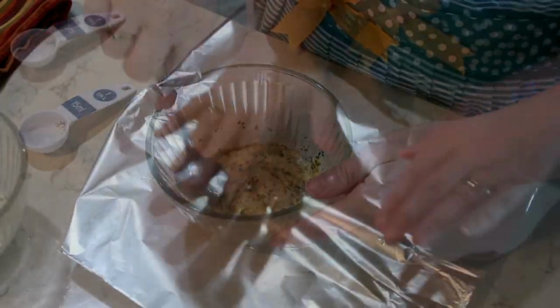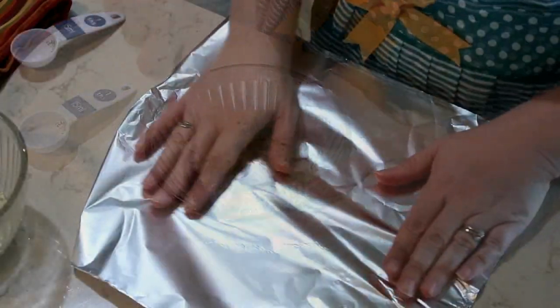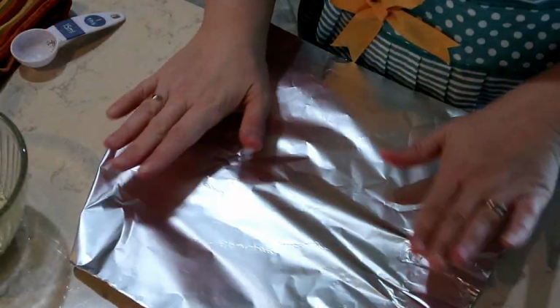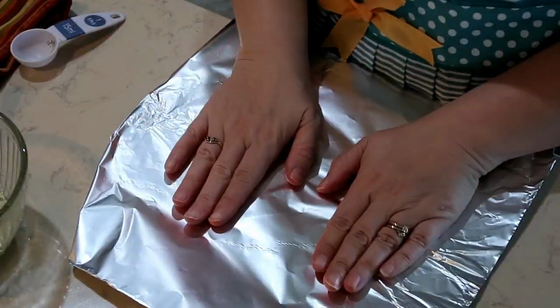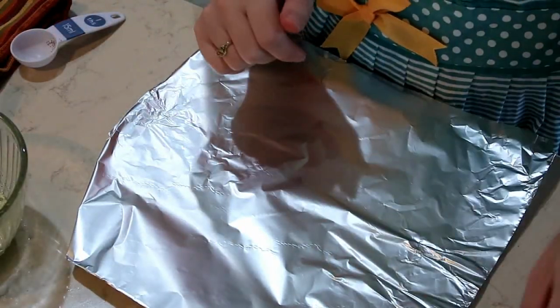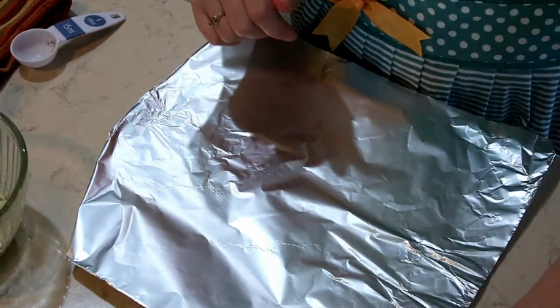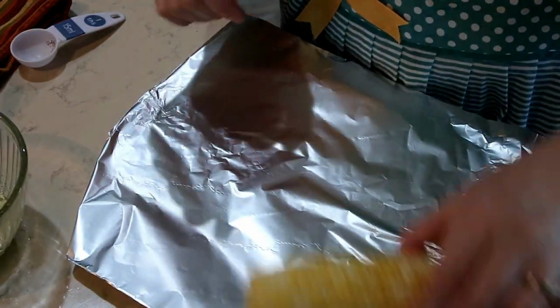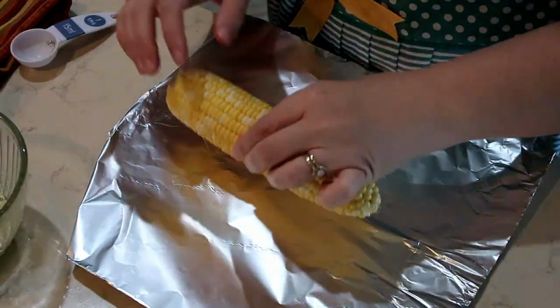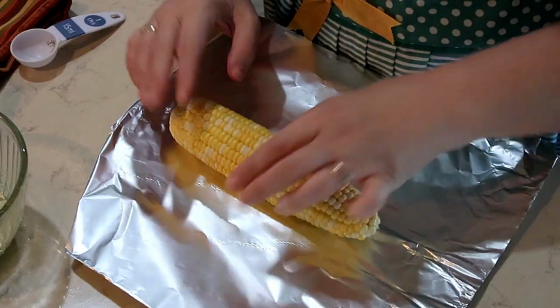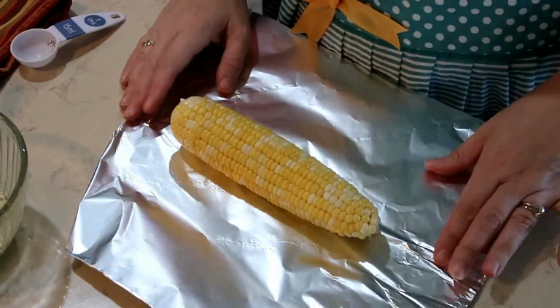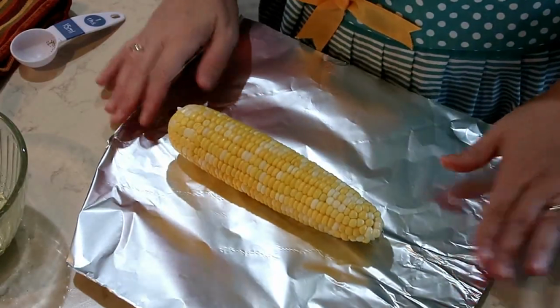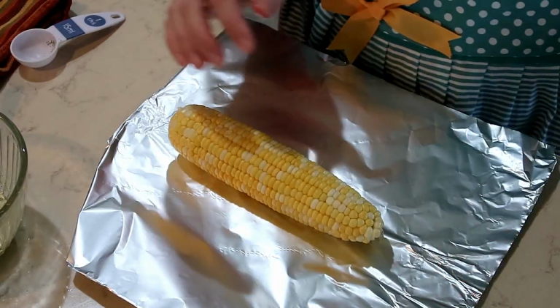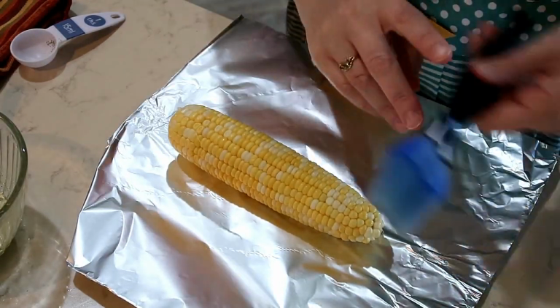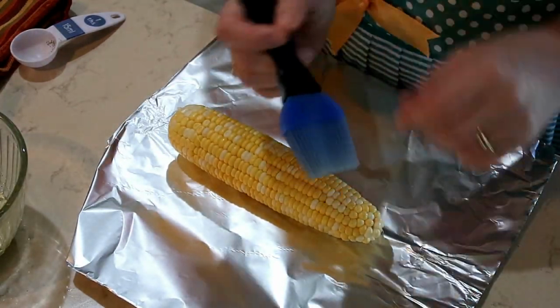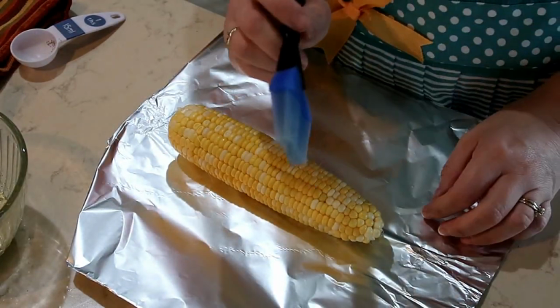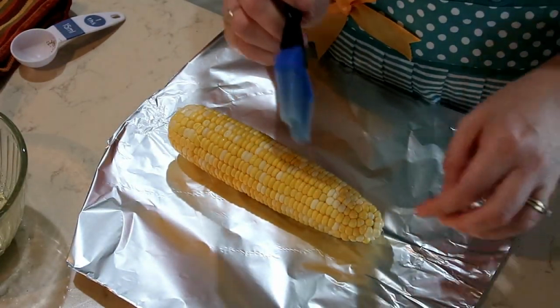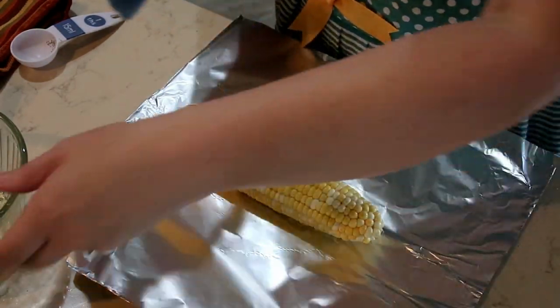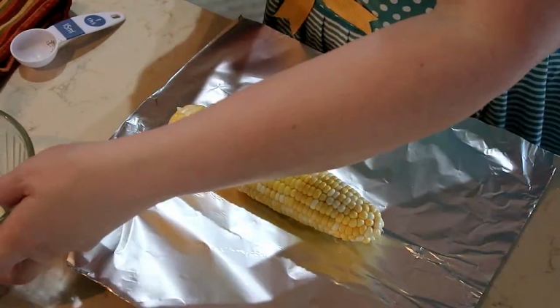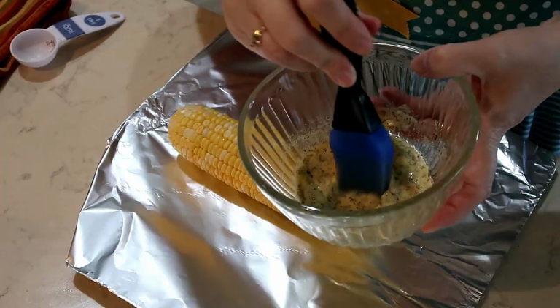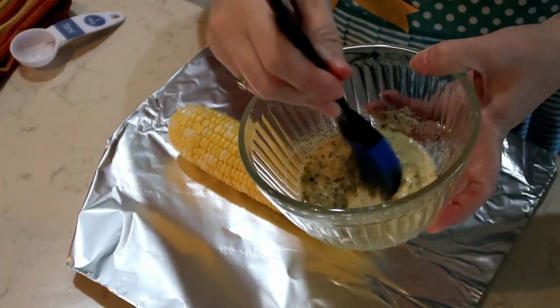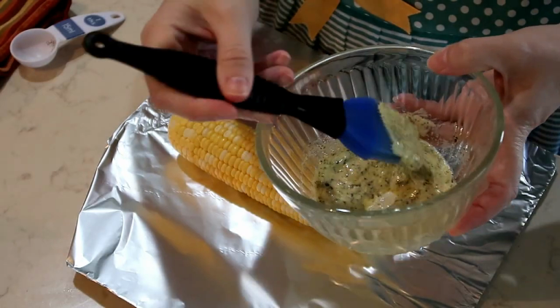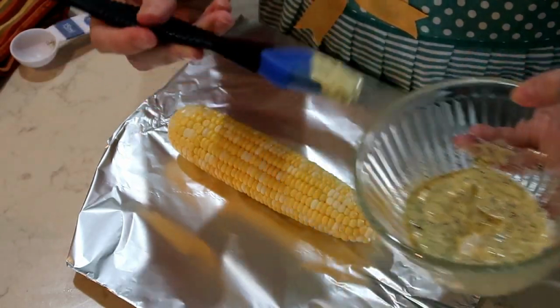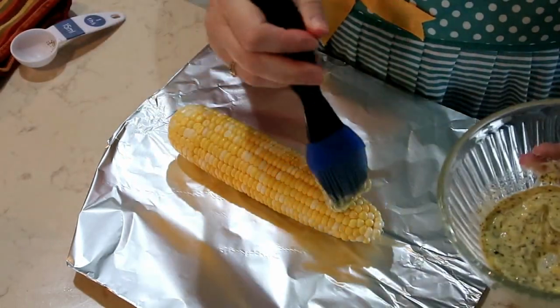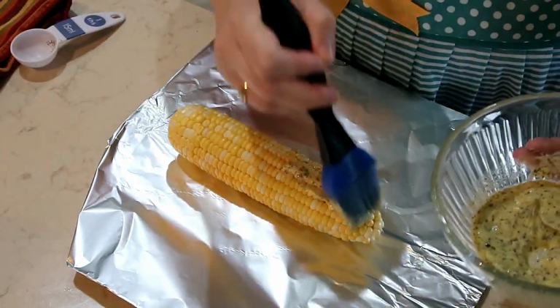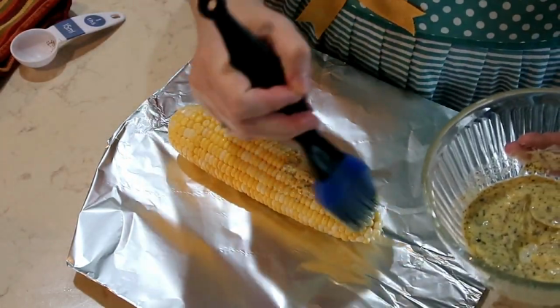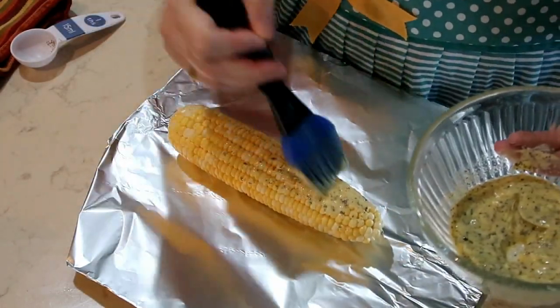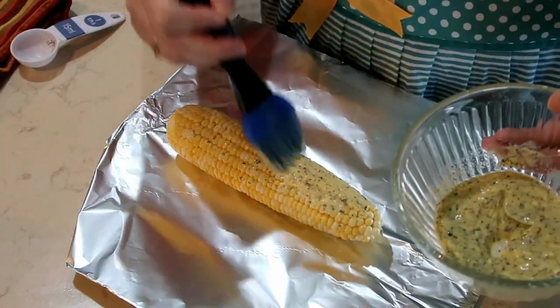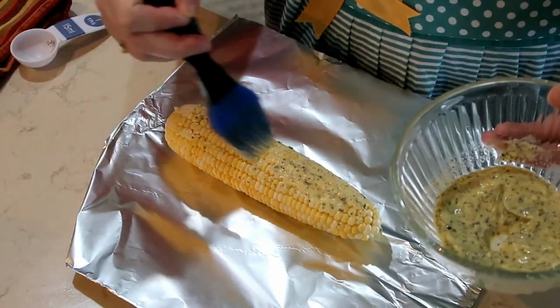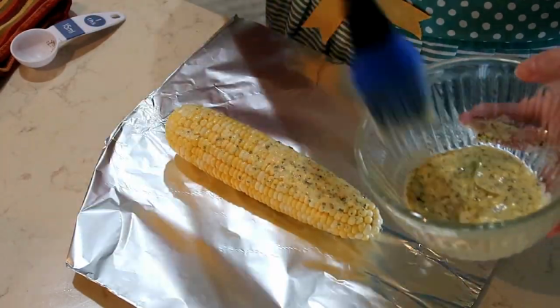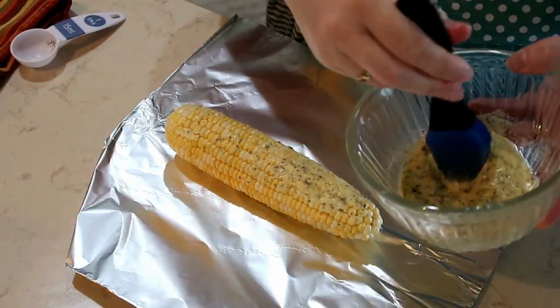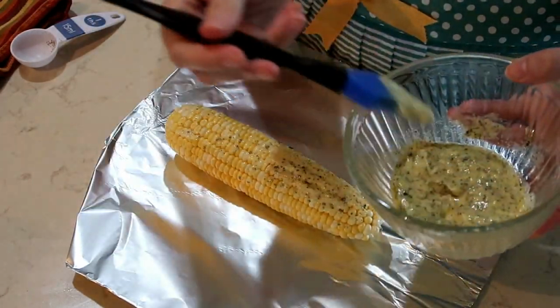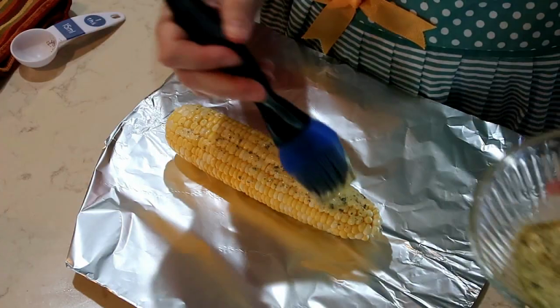You're going to take some aluminum foil, put one of the corns on the aluminum foil. You need a pastry brush and you are going to spread this butter mixture all over each of the corns.